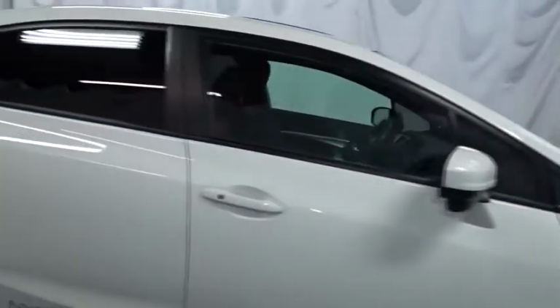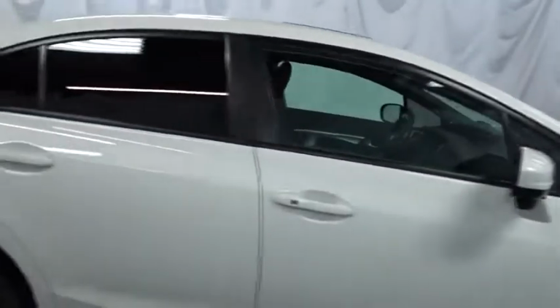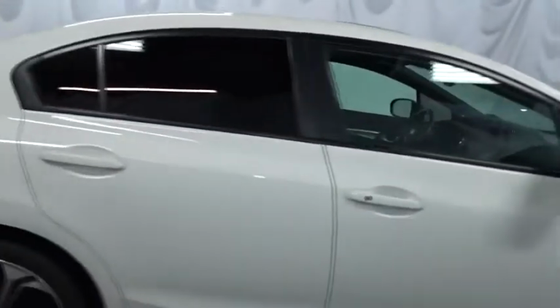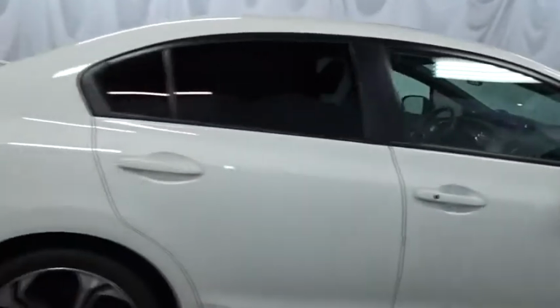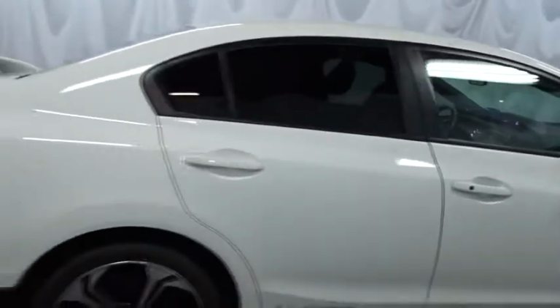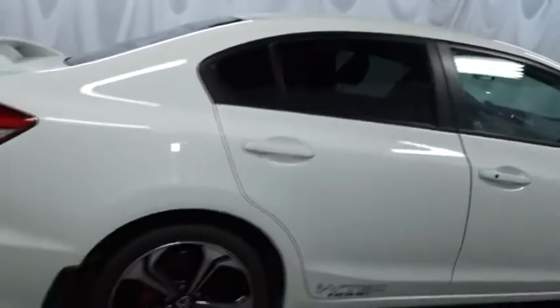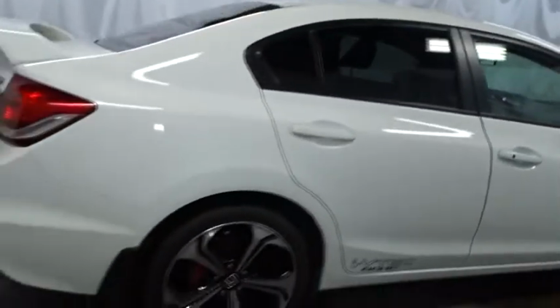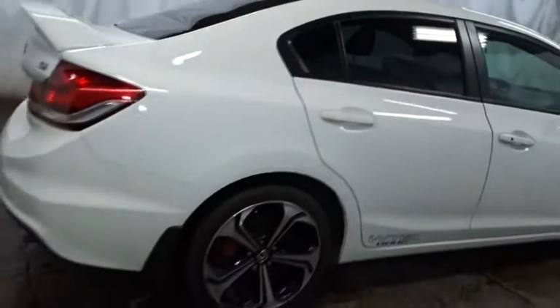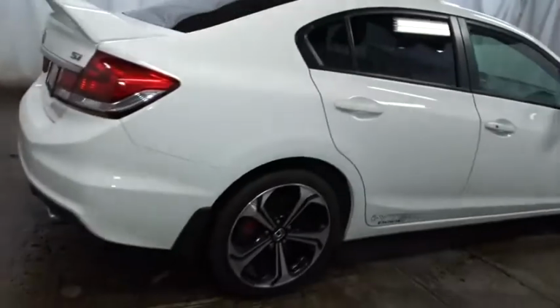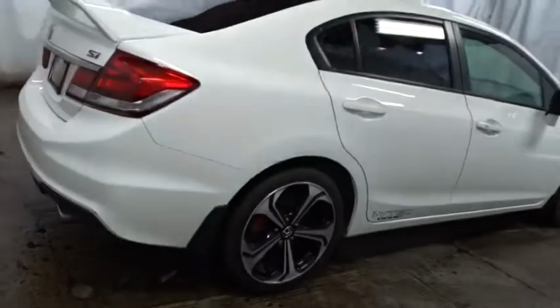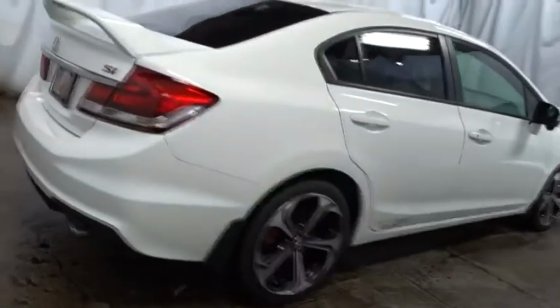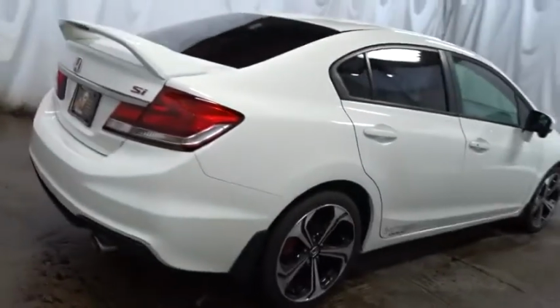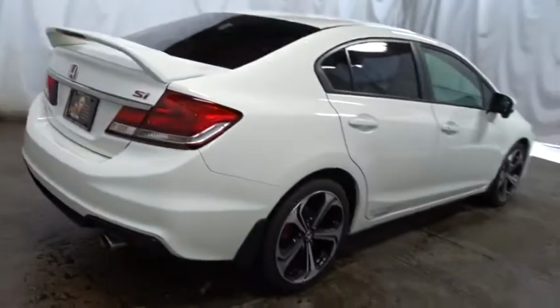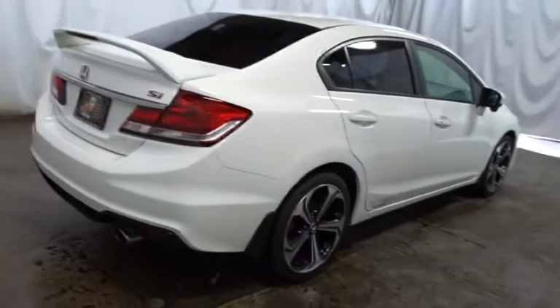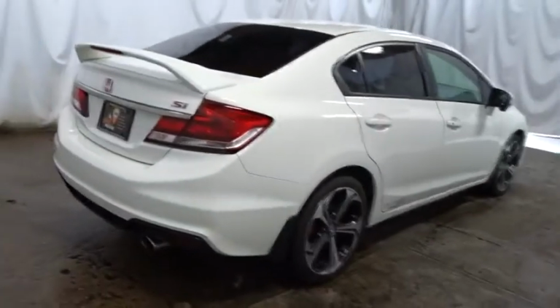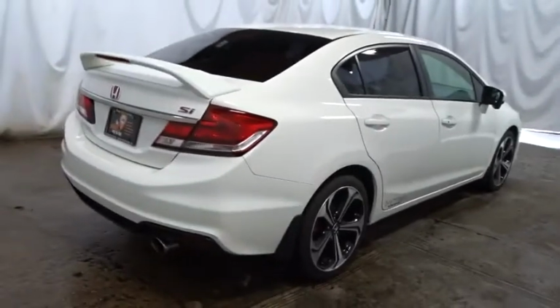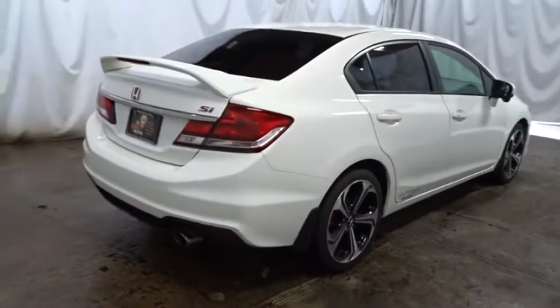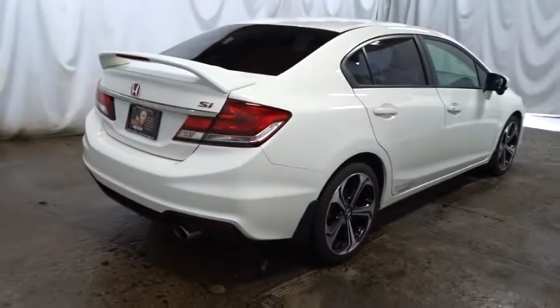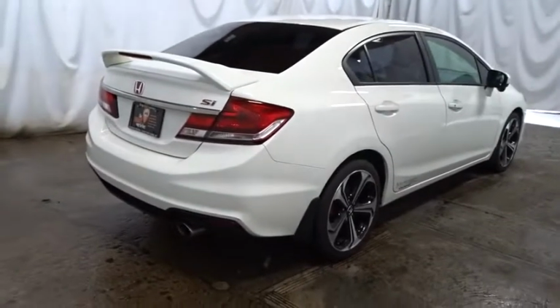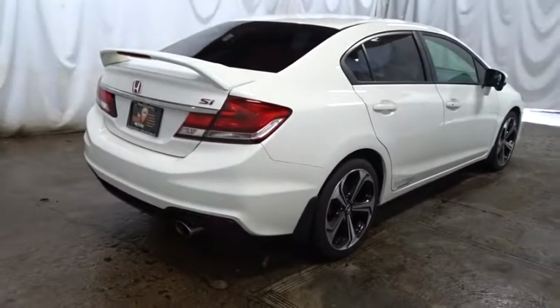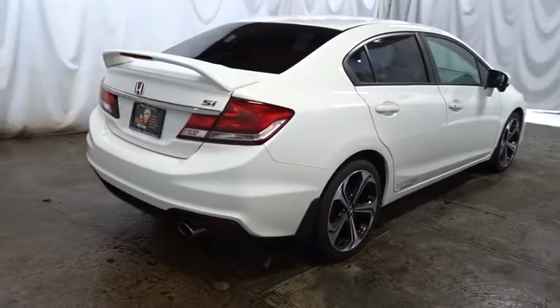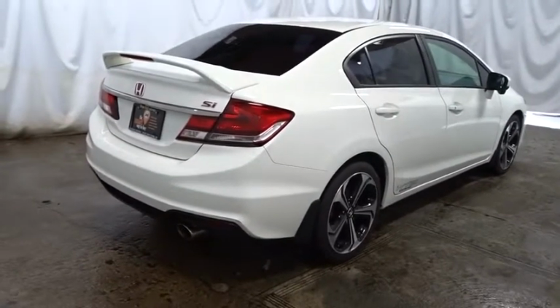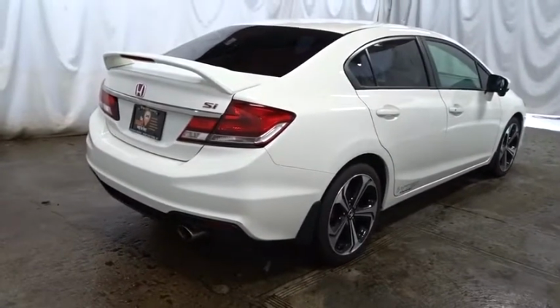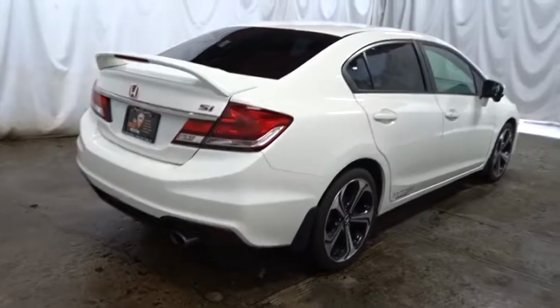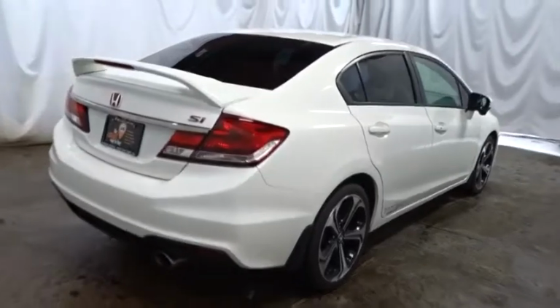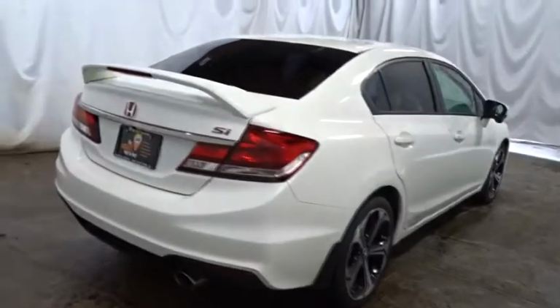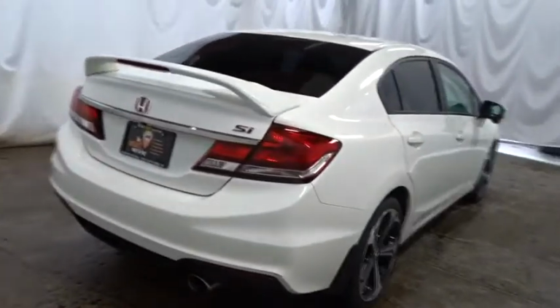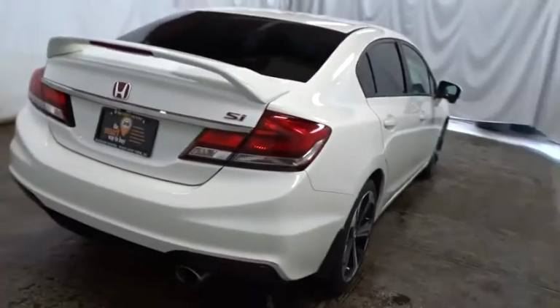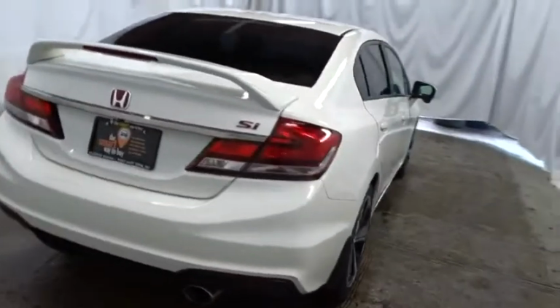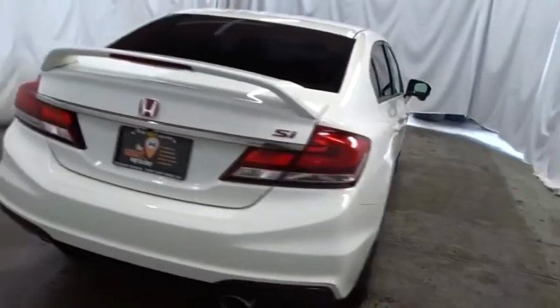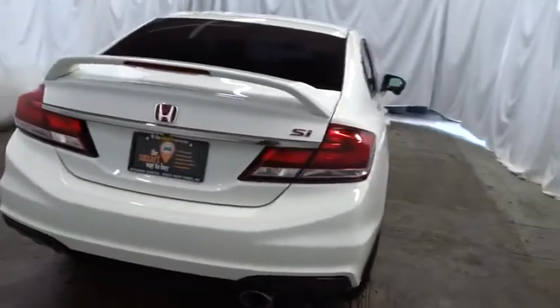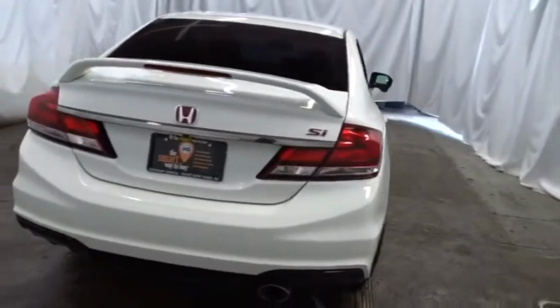Tachometer, cloth seat trim, body color door handles, engine immobilizer, rear spoiler, power rear window sunshade, low tire pressure warning, four-piece floor mat set.